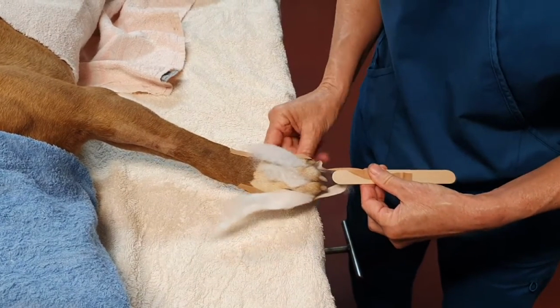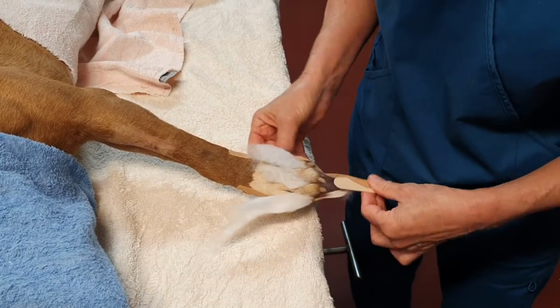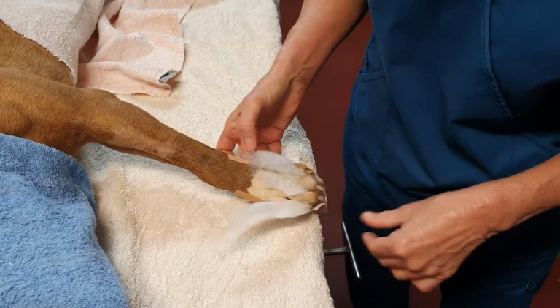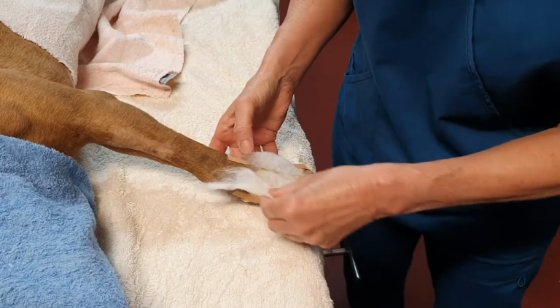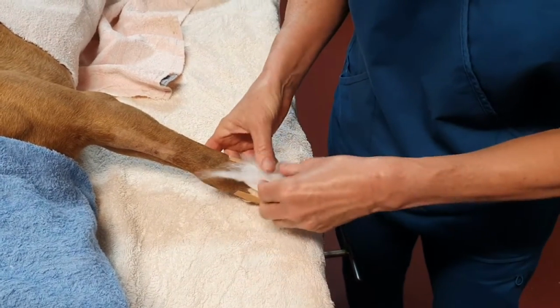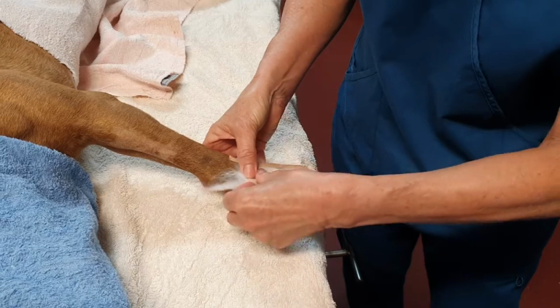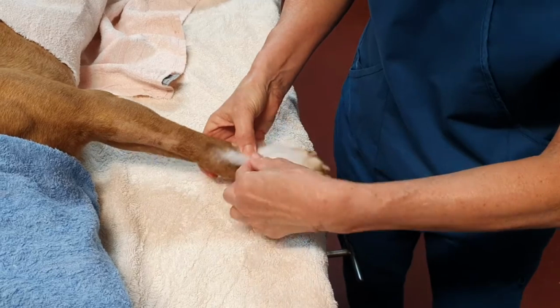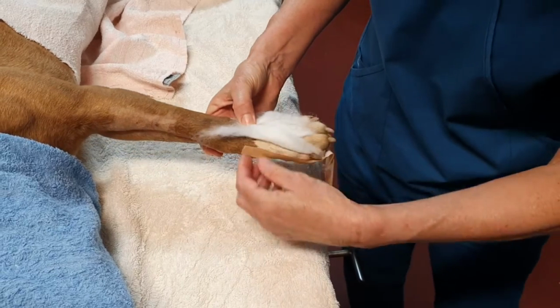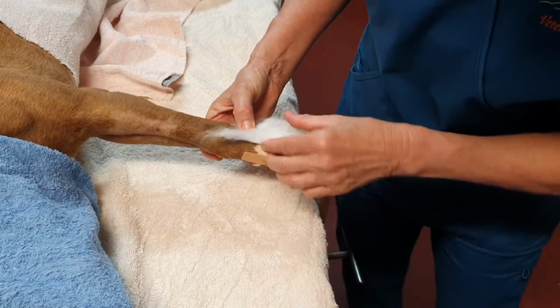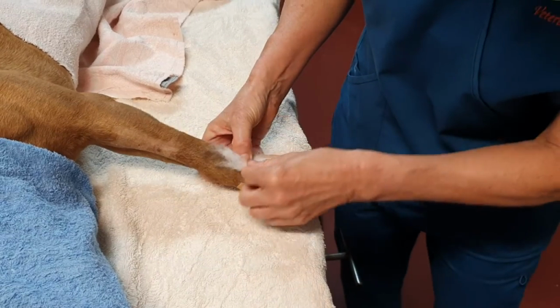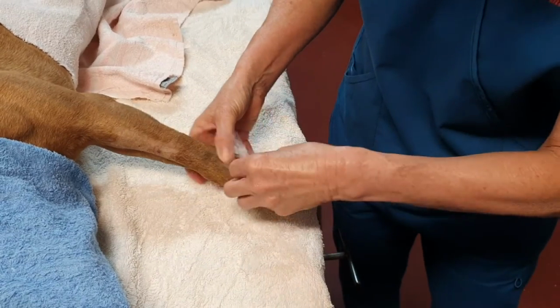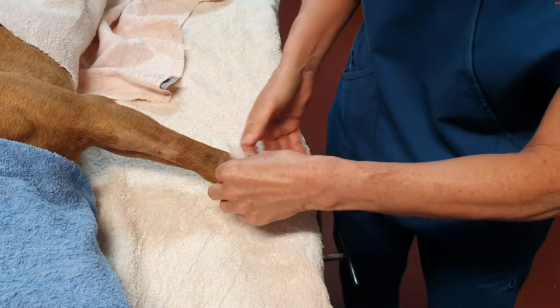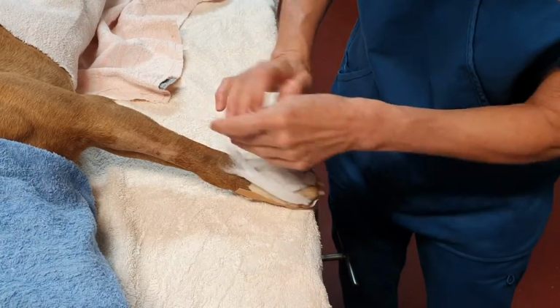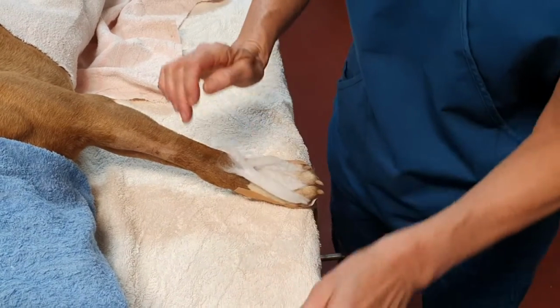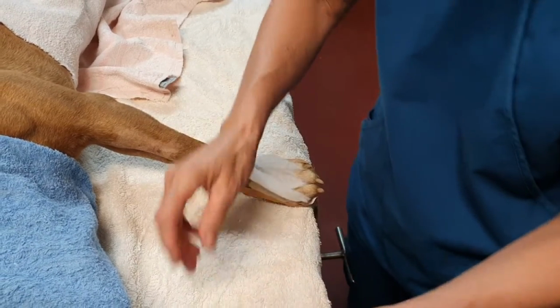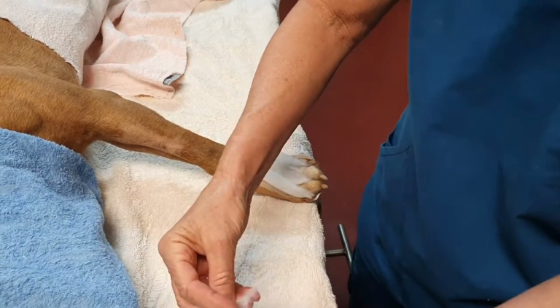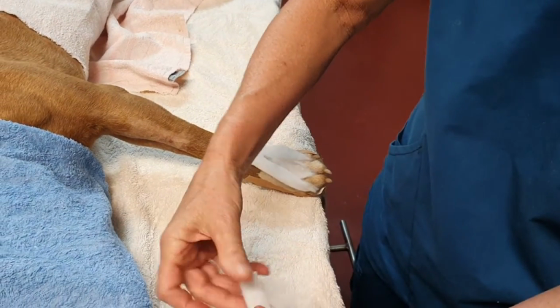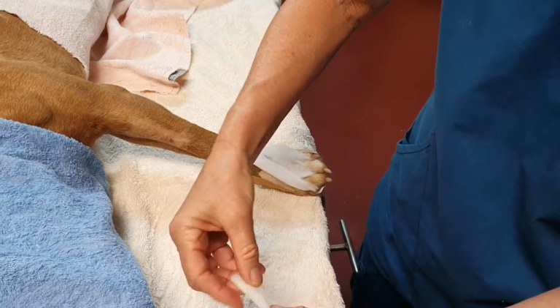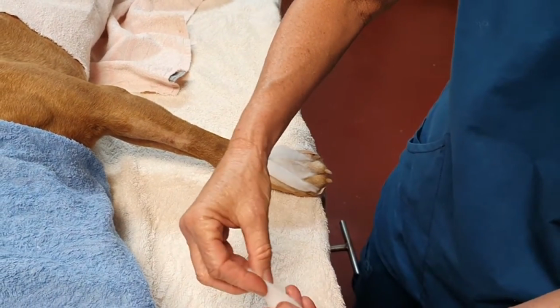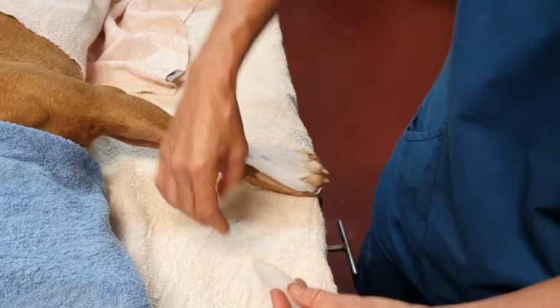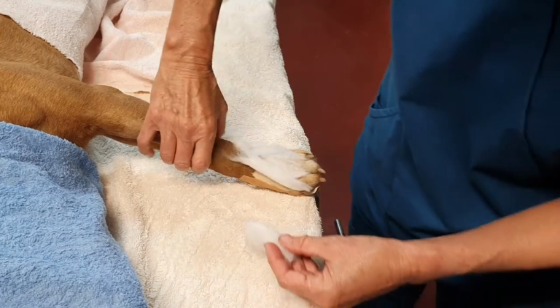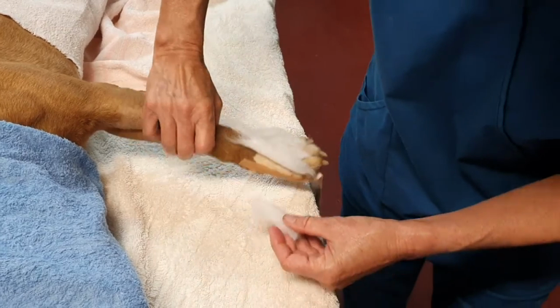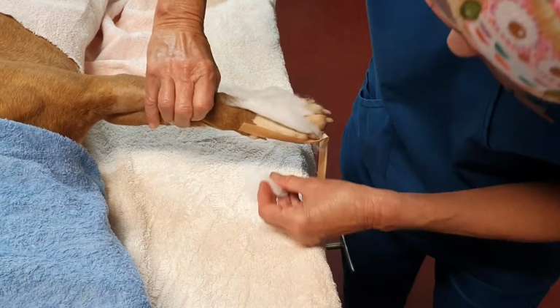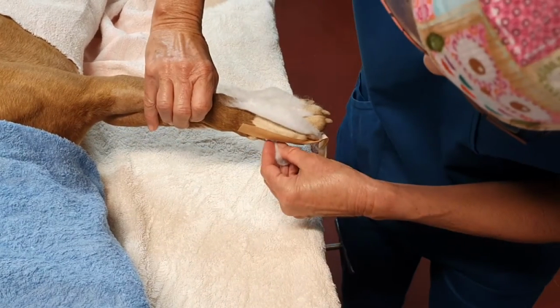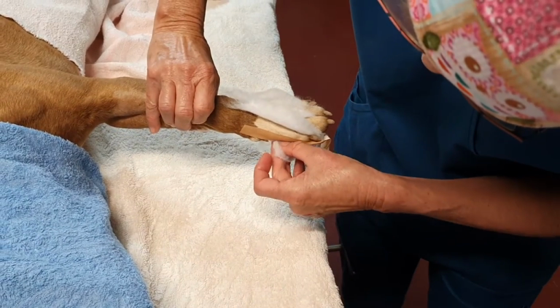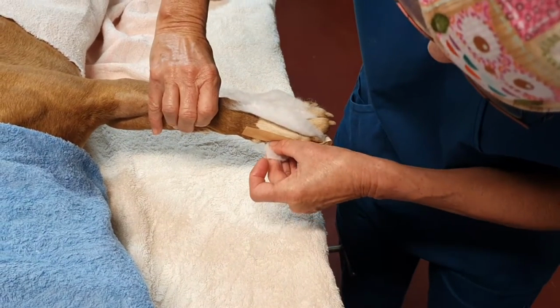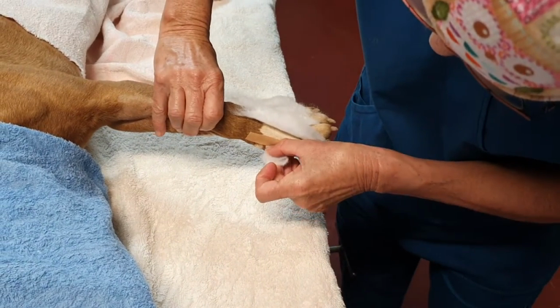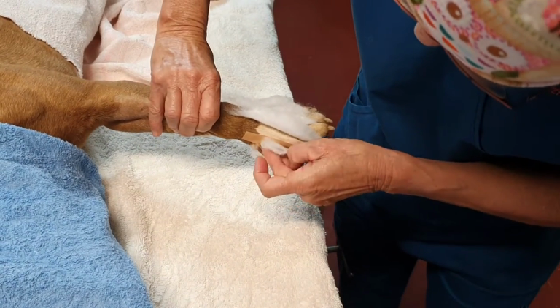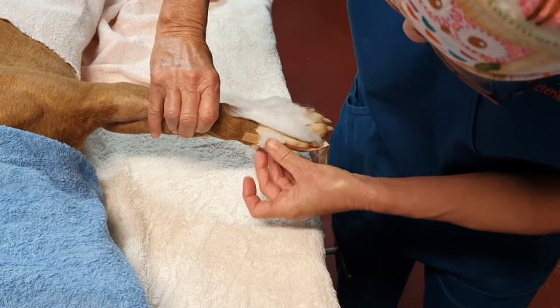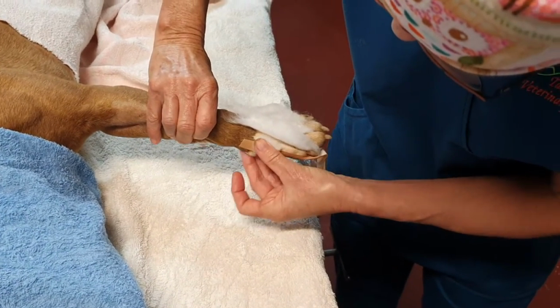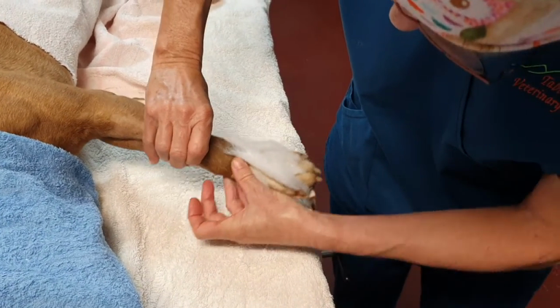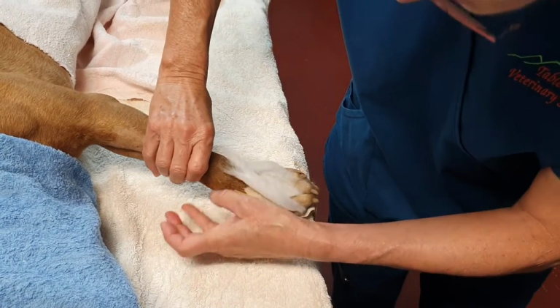These may well fall out fairly soon after having put the splint on, but at least they've spaced out the toes while we apply the splint. Let's not forget our dewclaw — pop a little one under there like so.